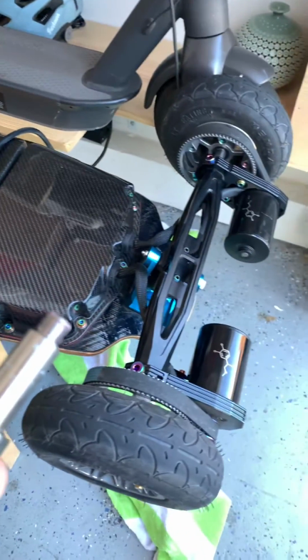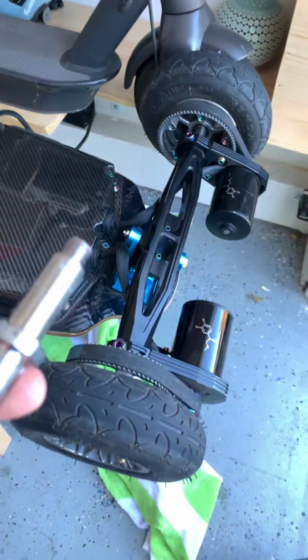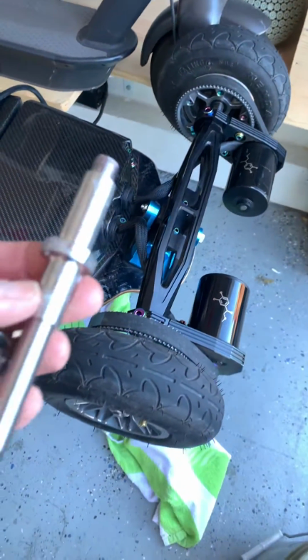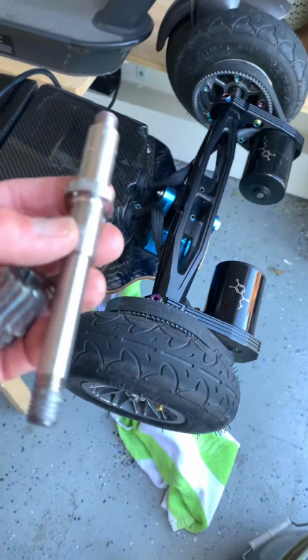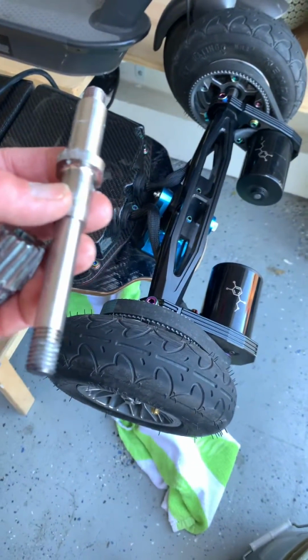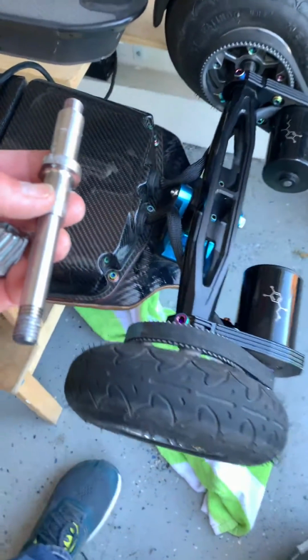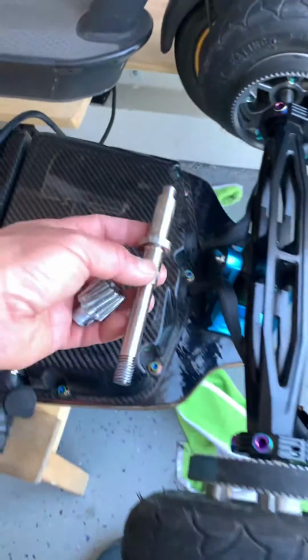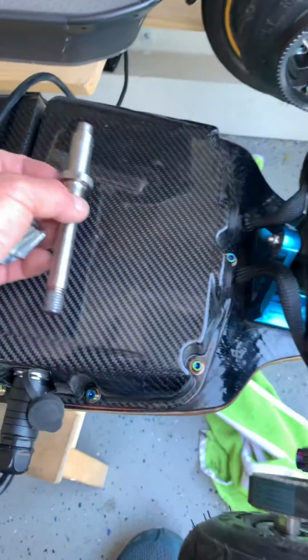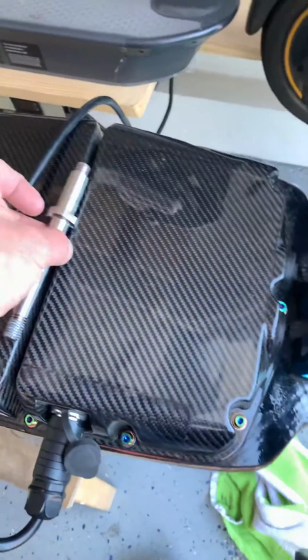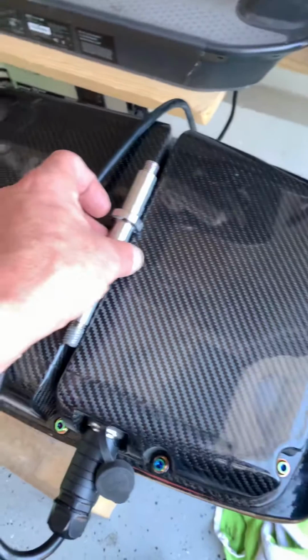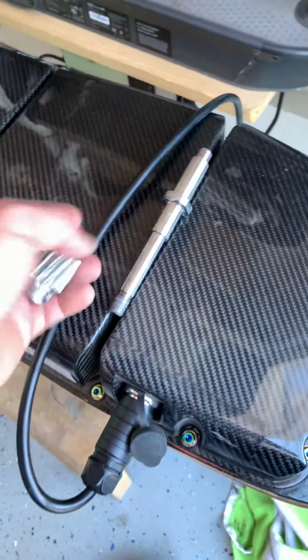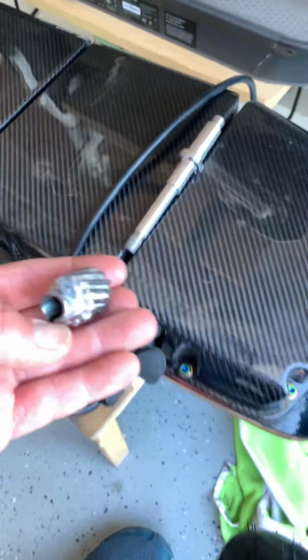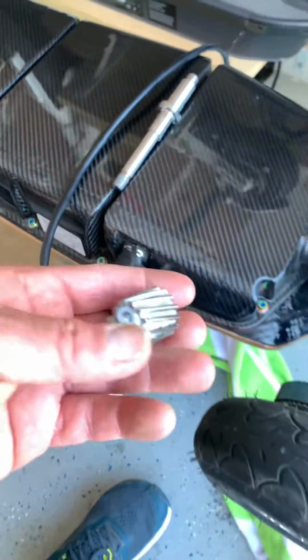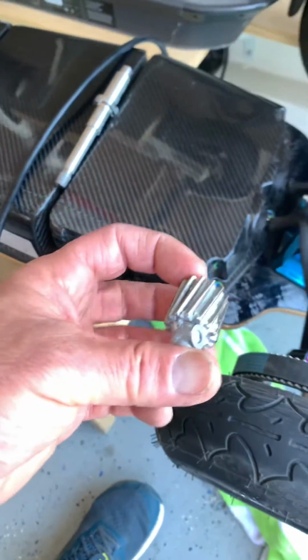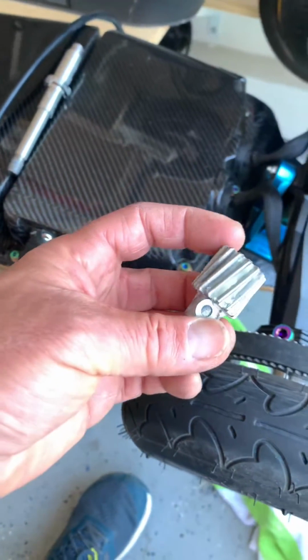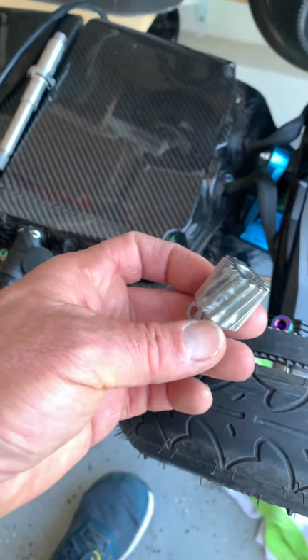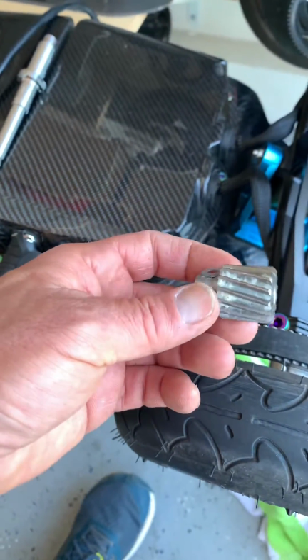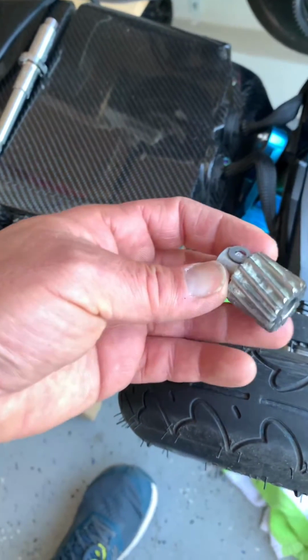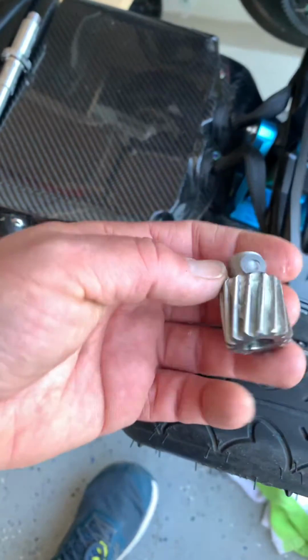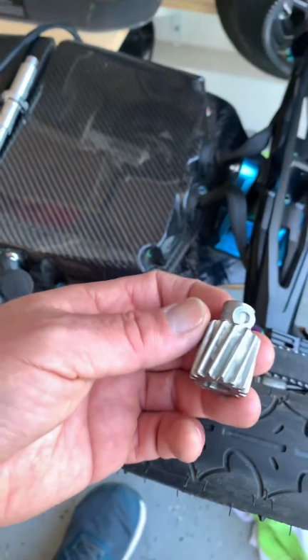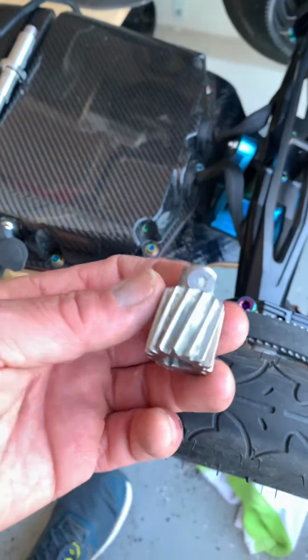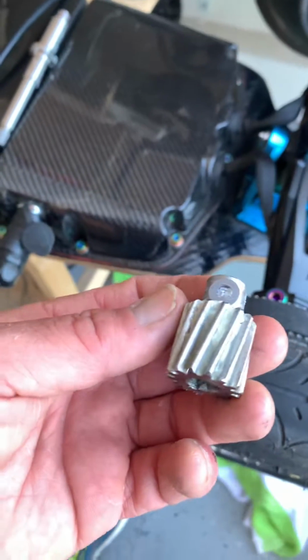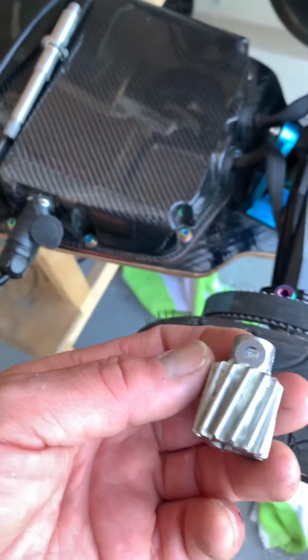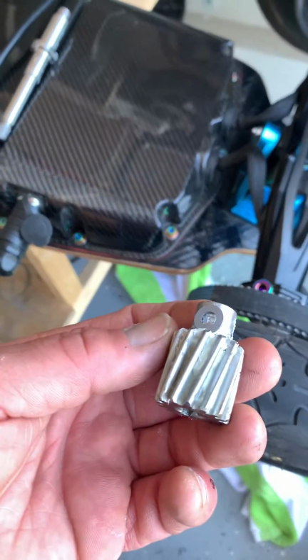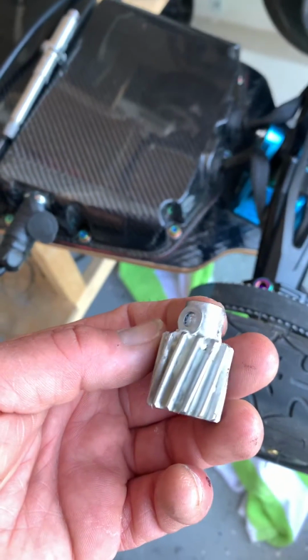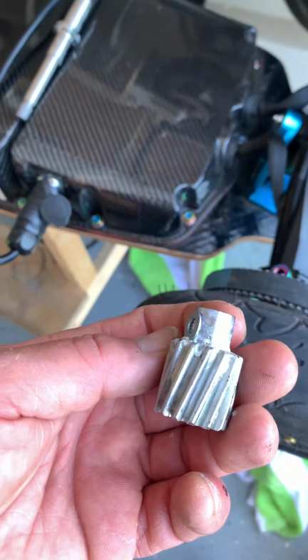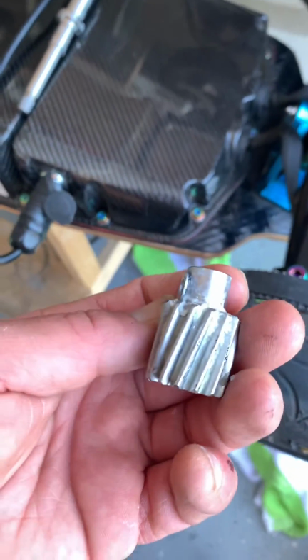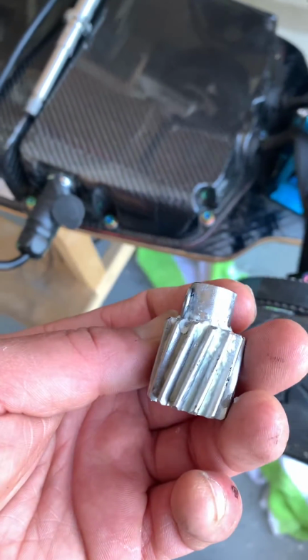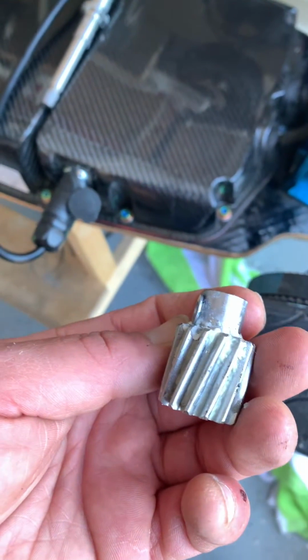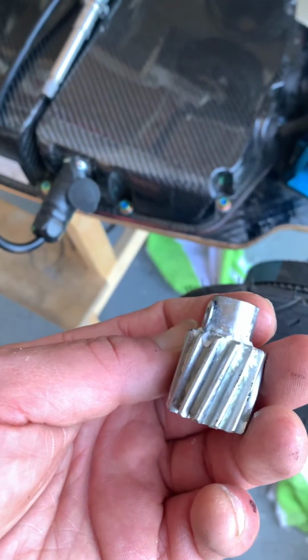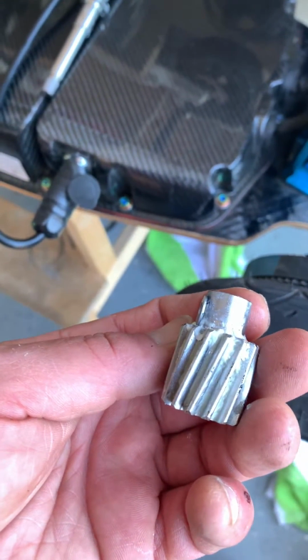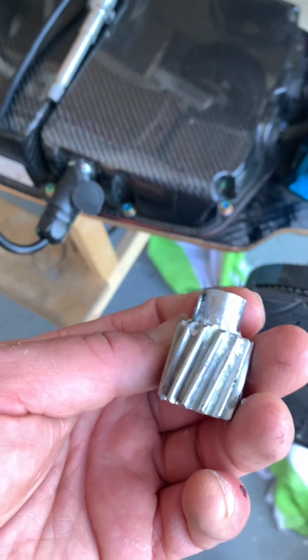I'm going to quickly tell you how to change from your gear drives to your belt drives. Once you get the casing off, you're going to need to wipe off the grease and then heat this up until it's steaming.